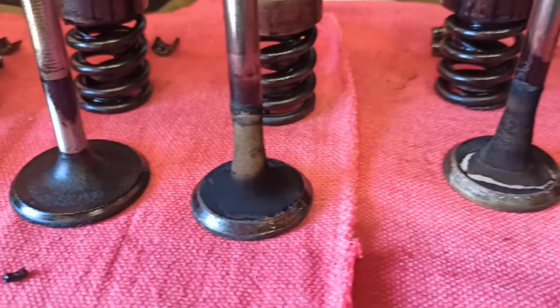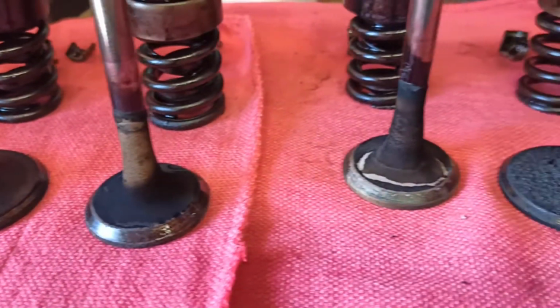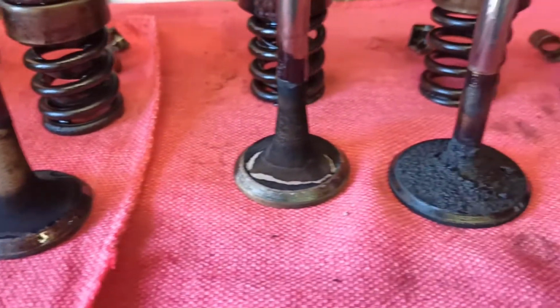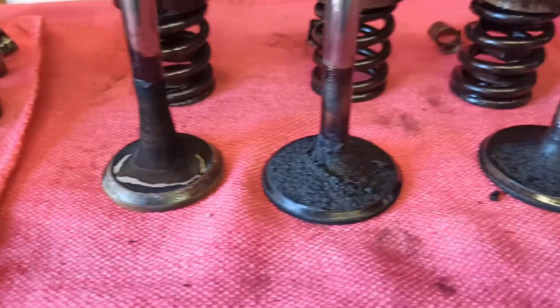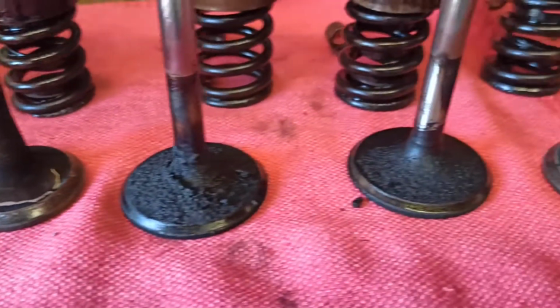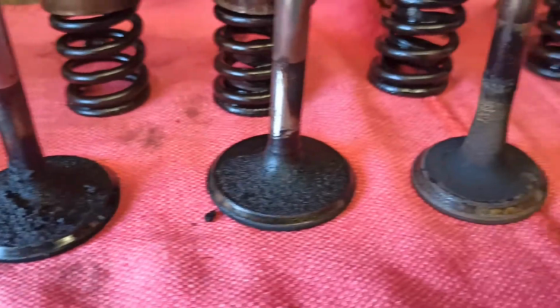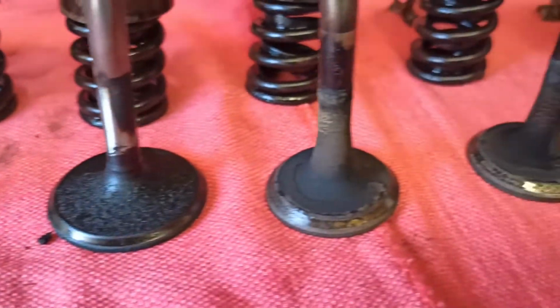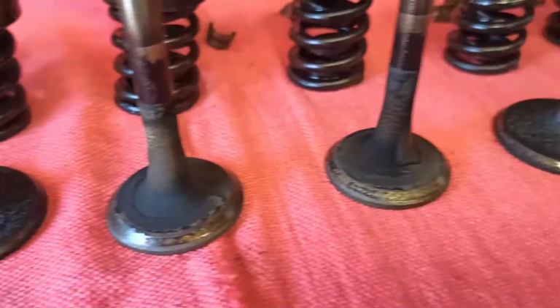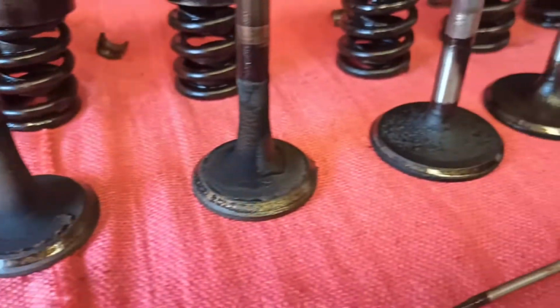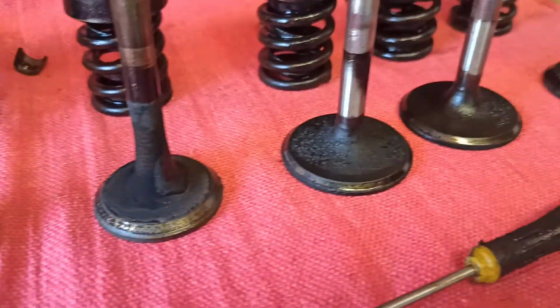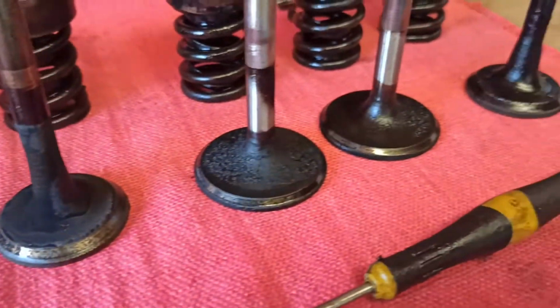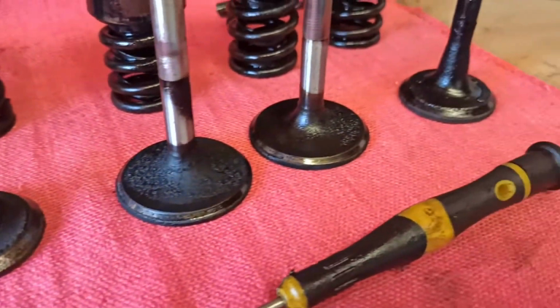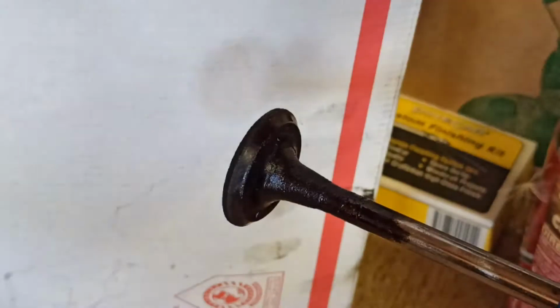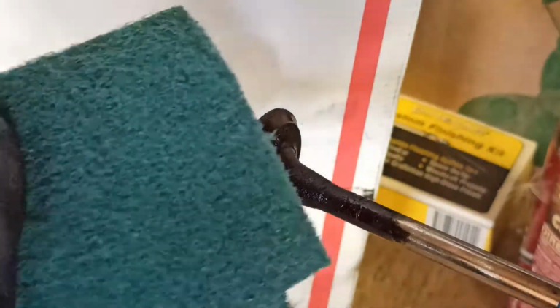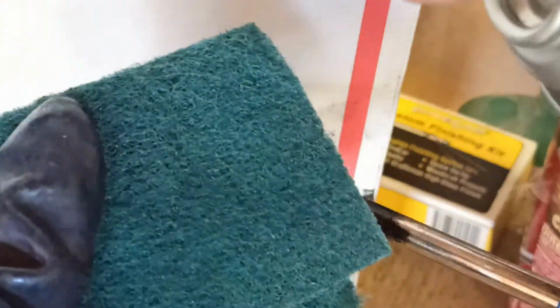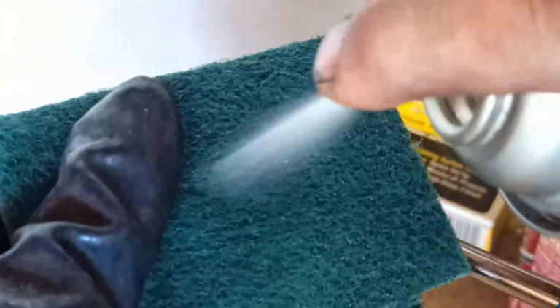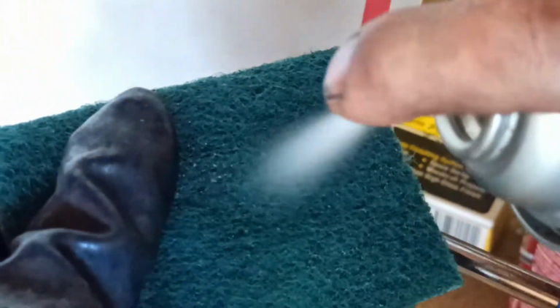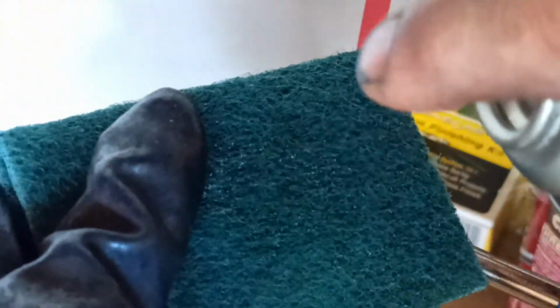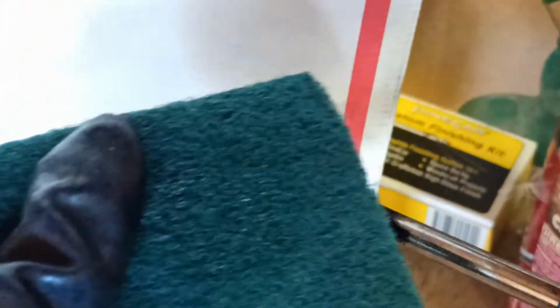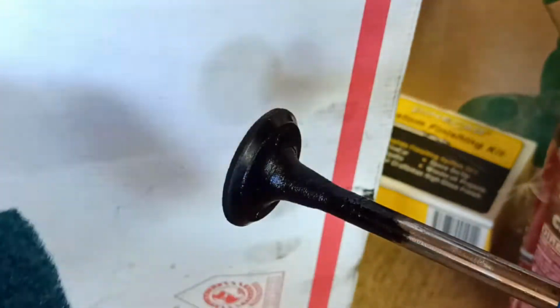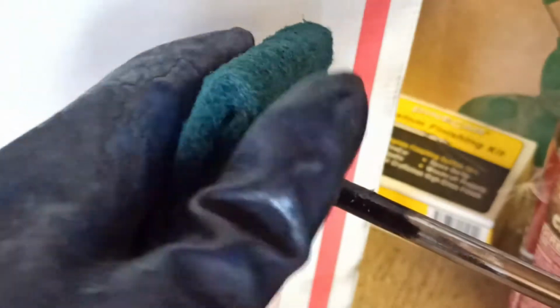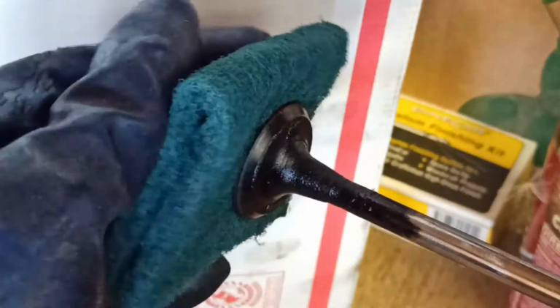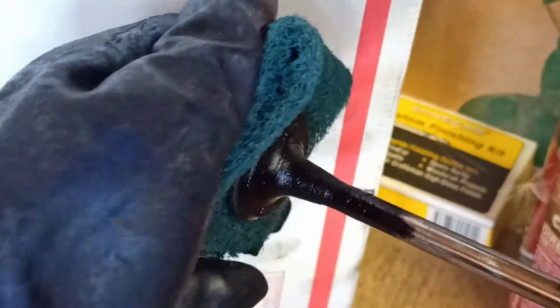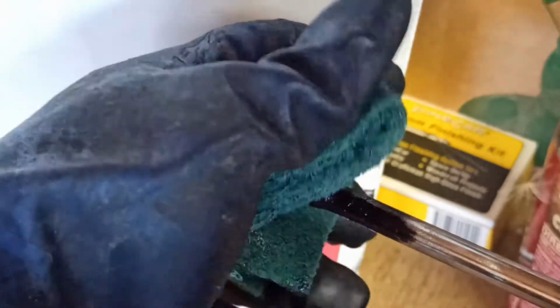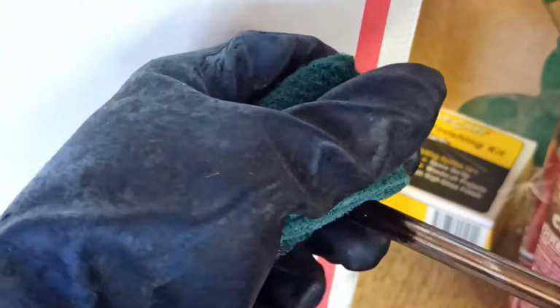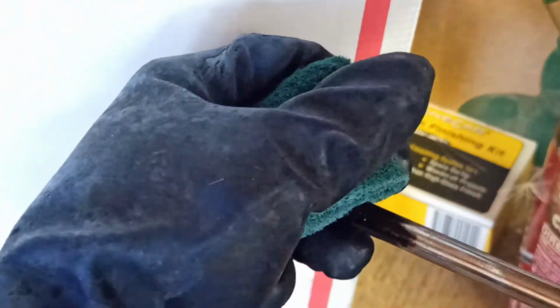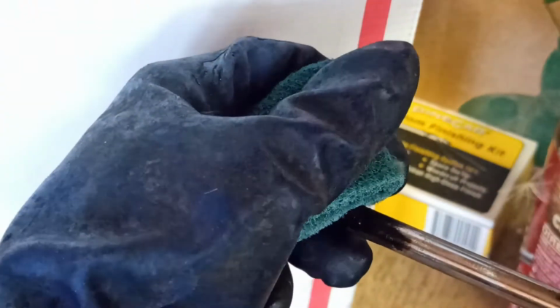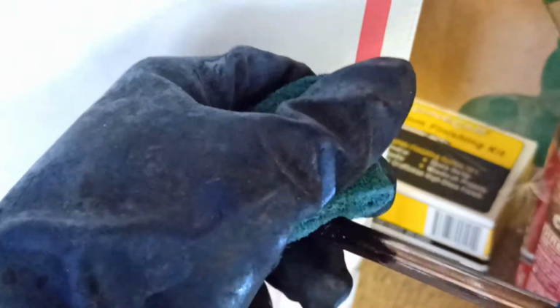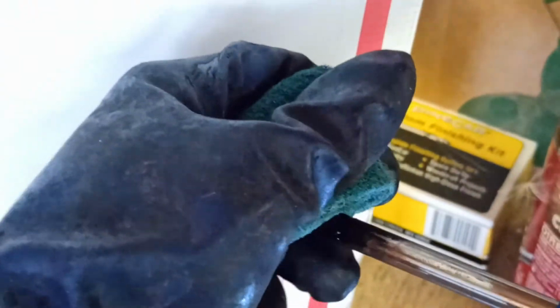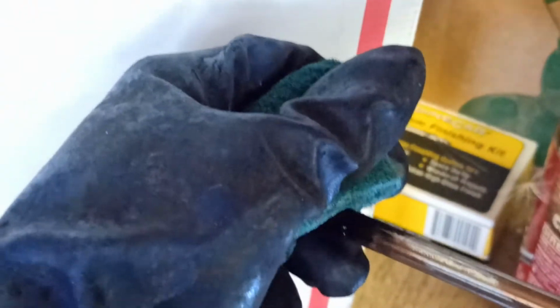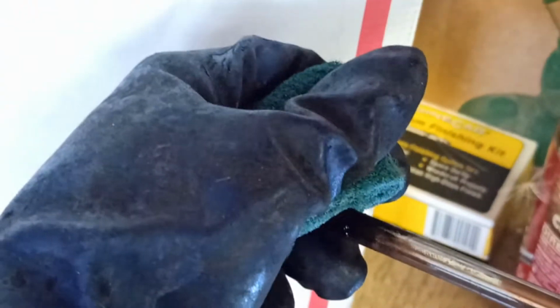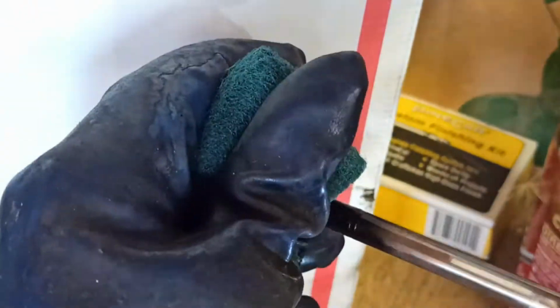The next step is going to be removing all the oil and carbon deposits from the valves. I'll be using brake cleaner, a Scotch-Brite pad, a drill, and some very fine steel wool to finish it off.